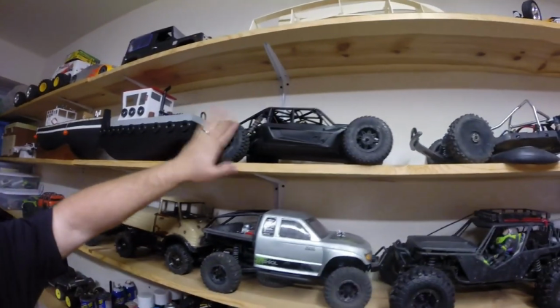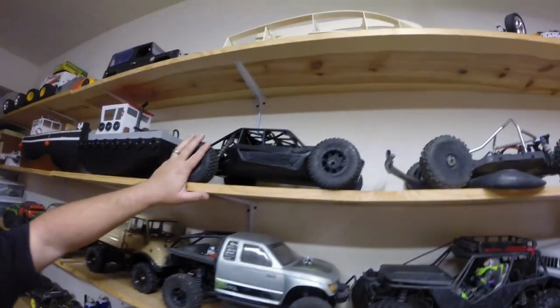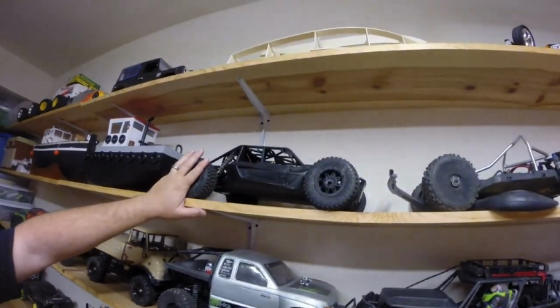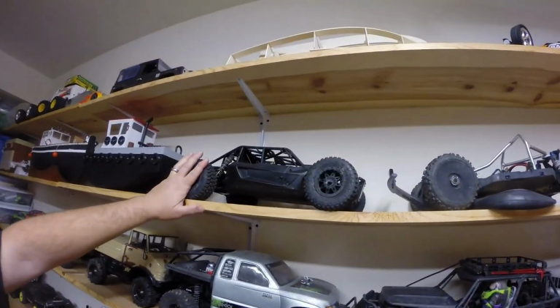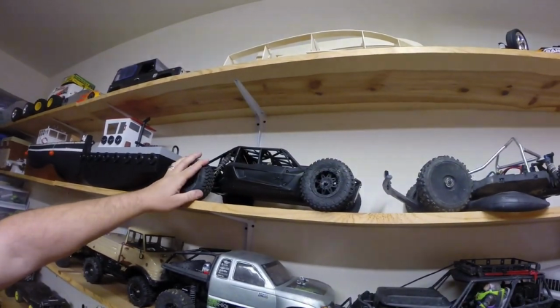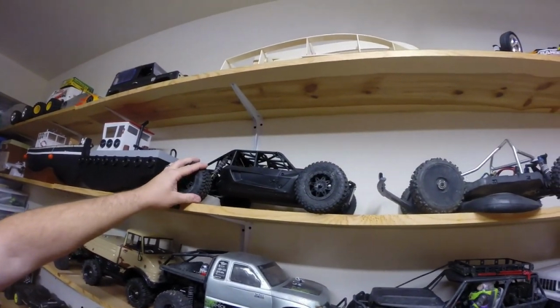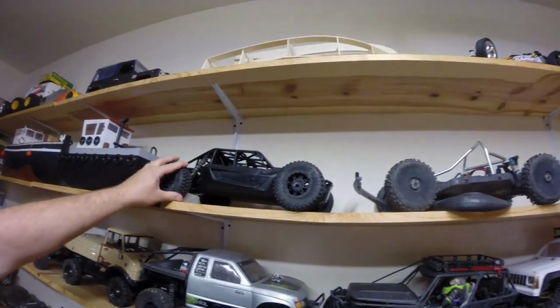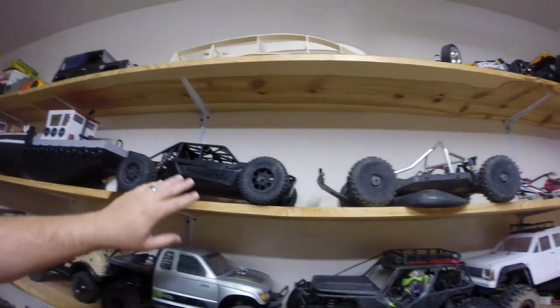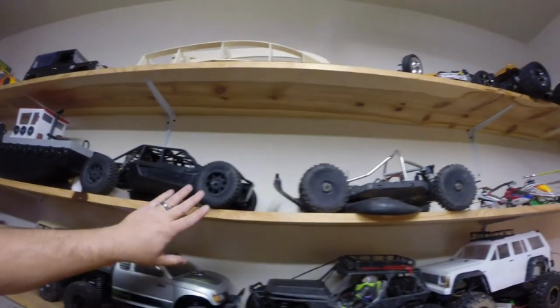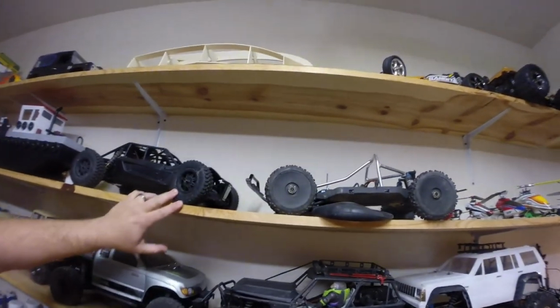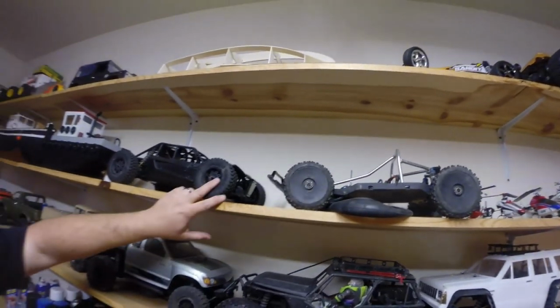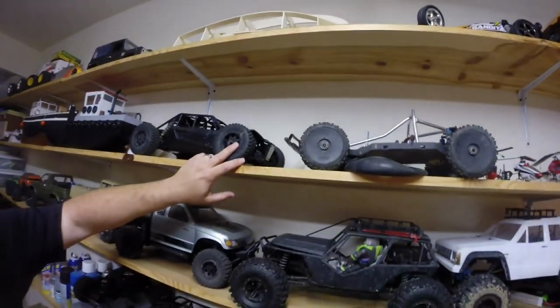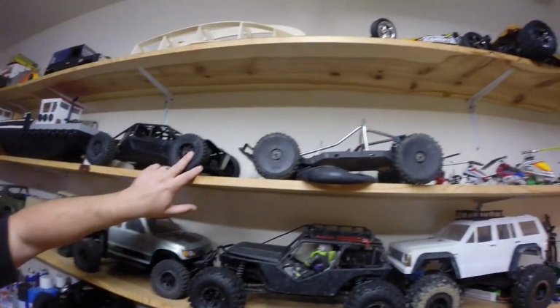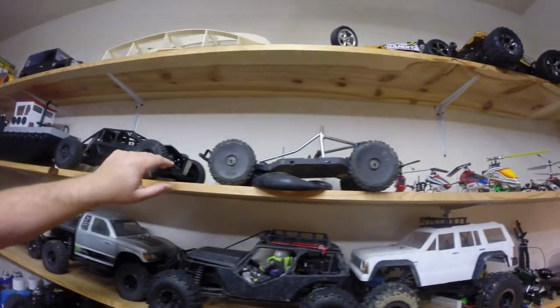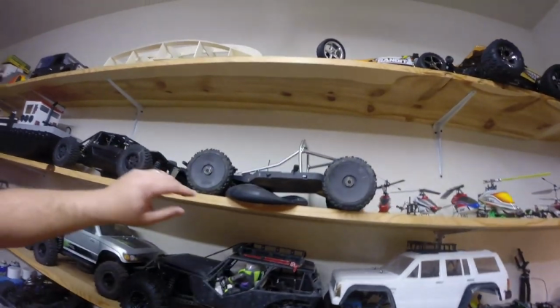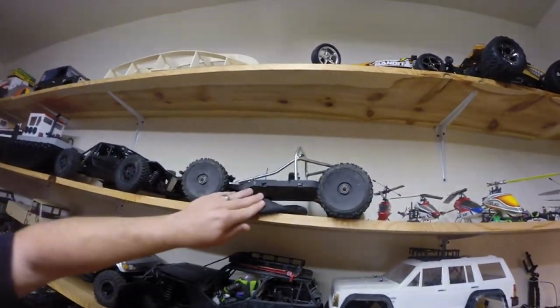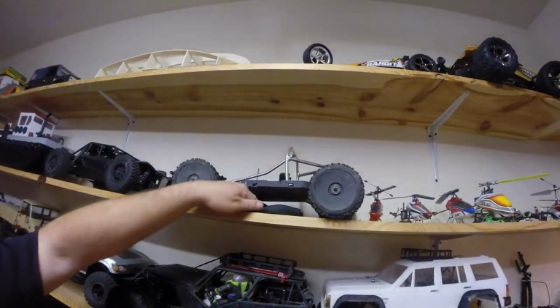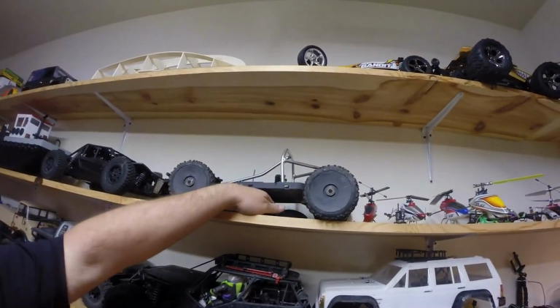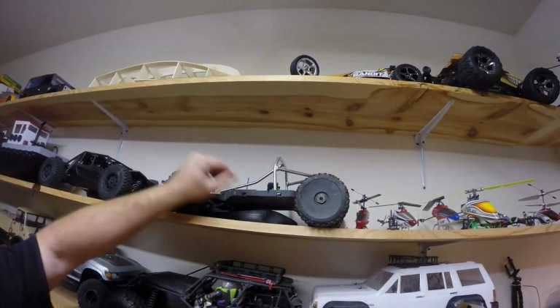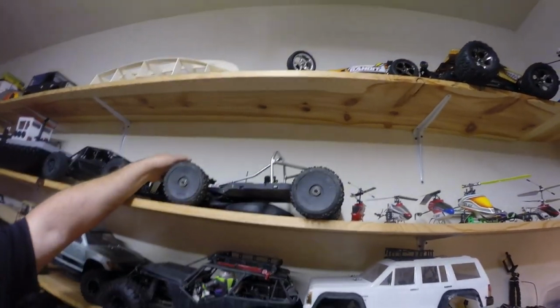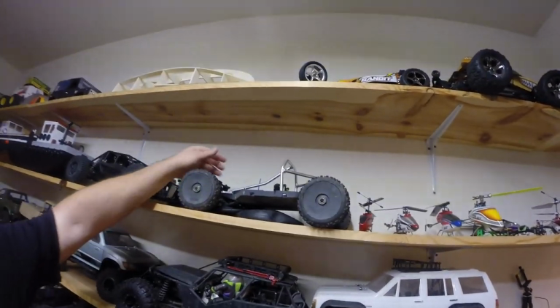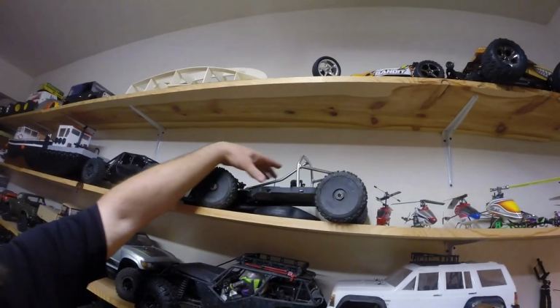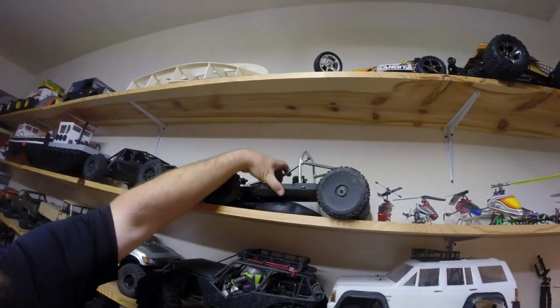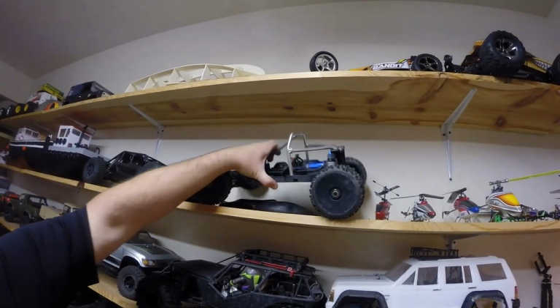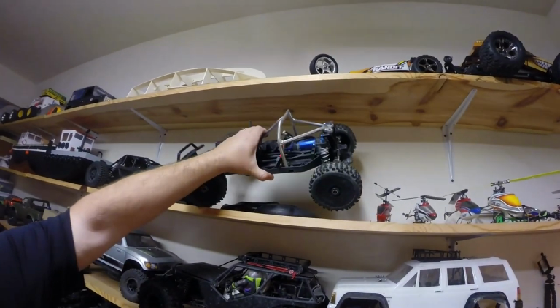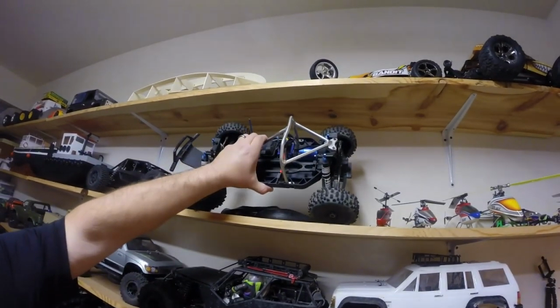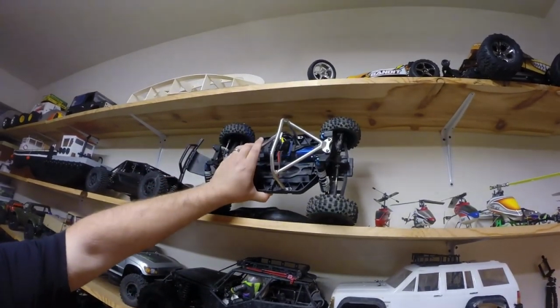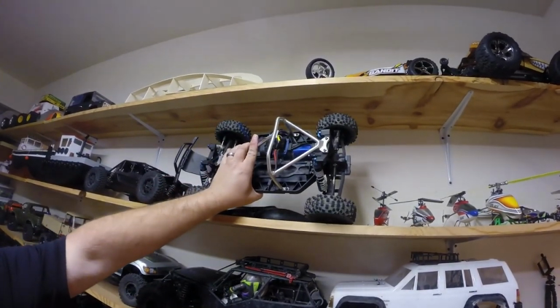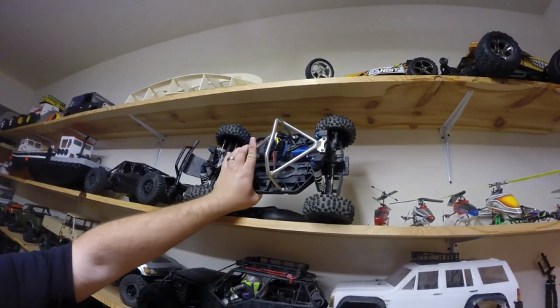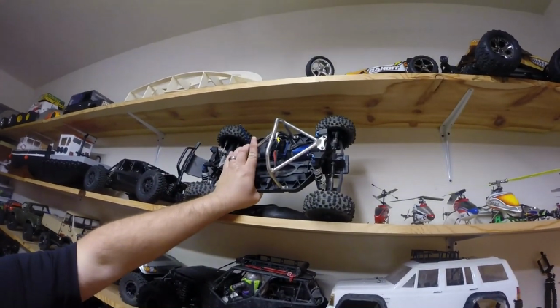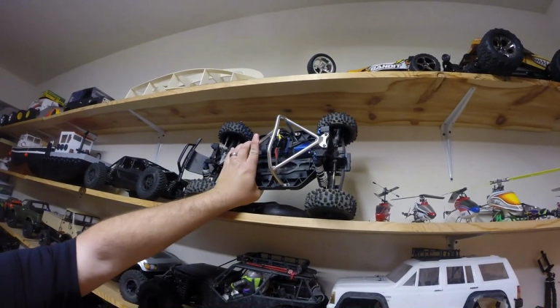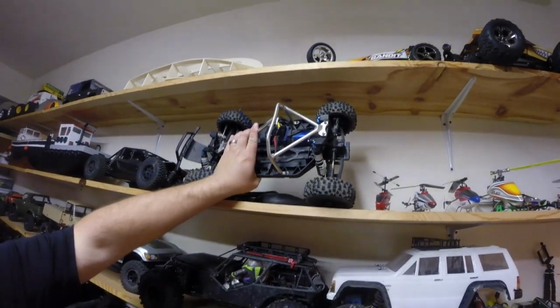We have the Exo Terra by Axial. This is a bodiless Slash 4x4 — we roll it with the roll cage.